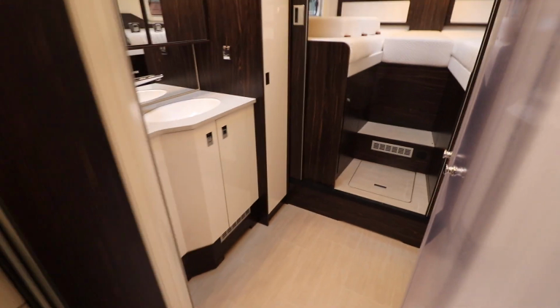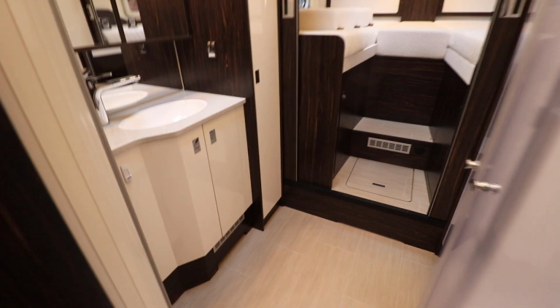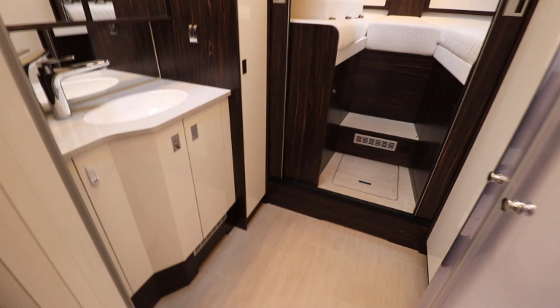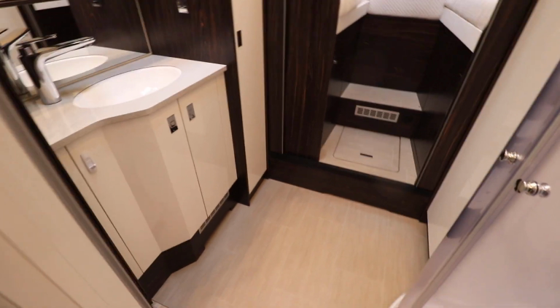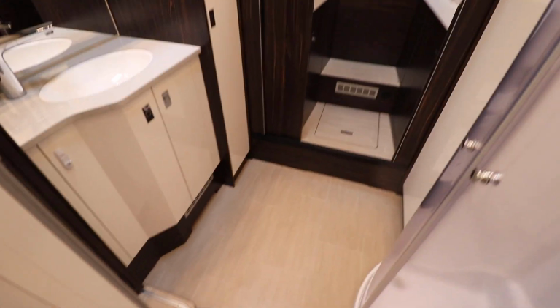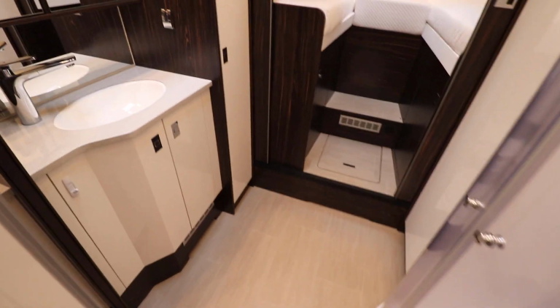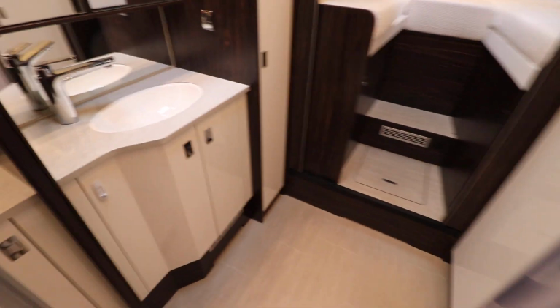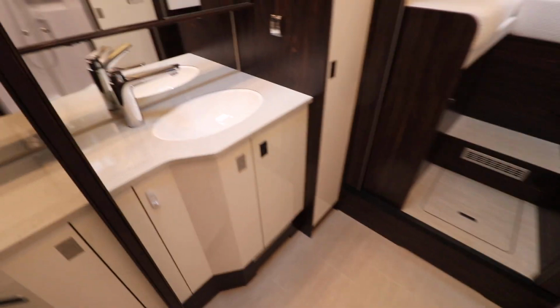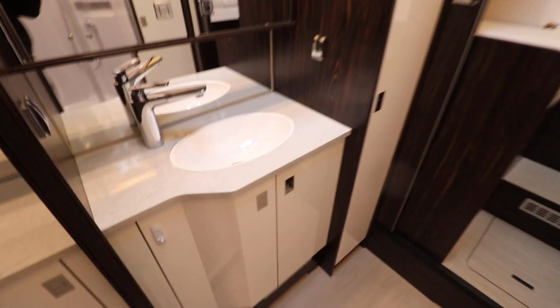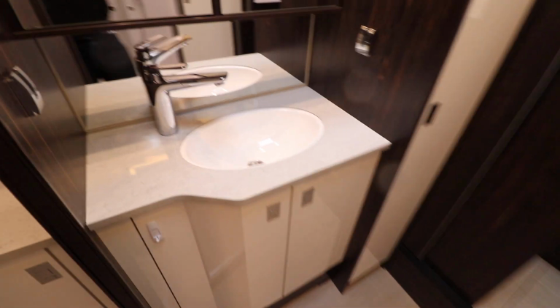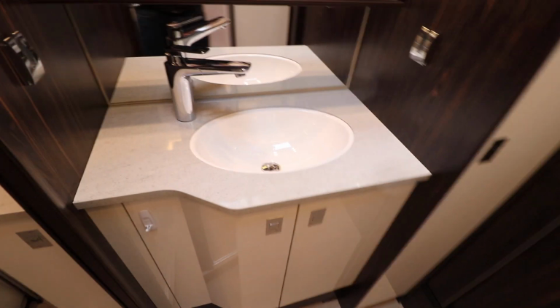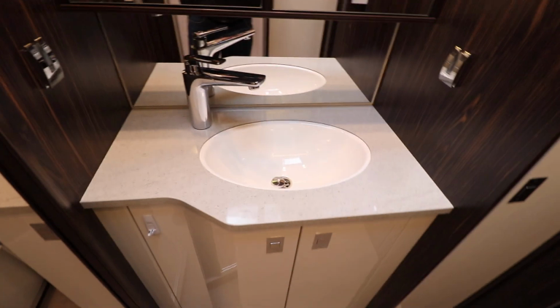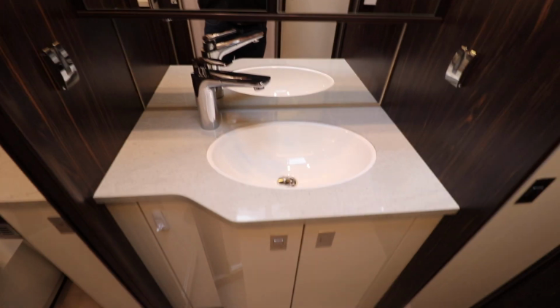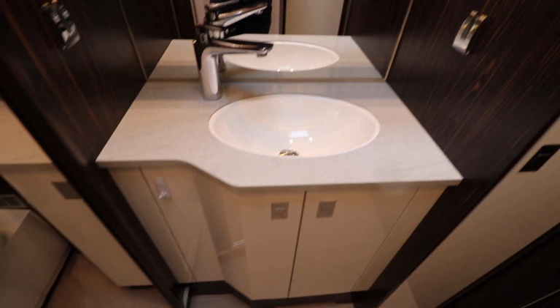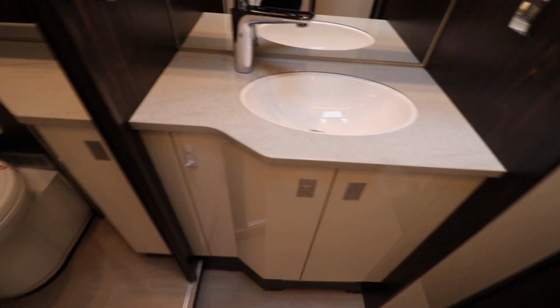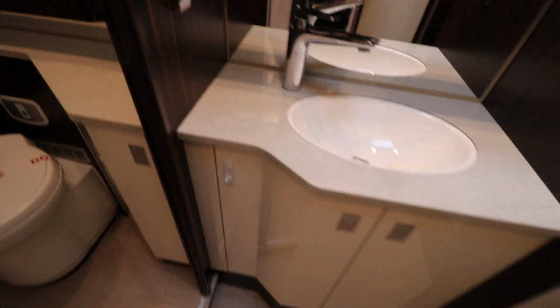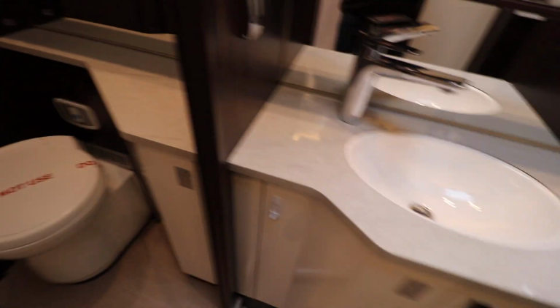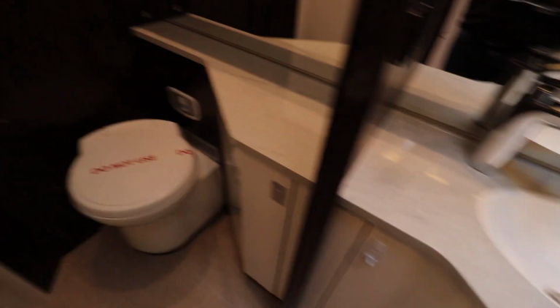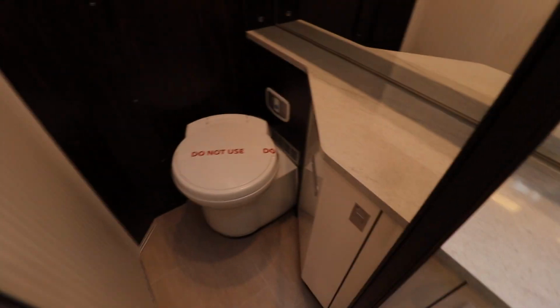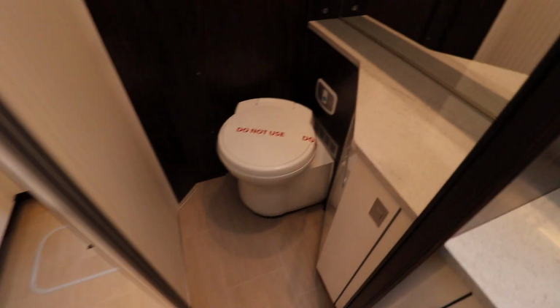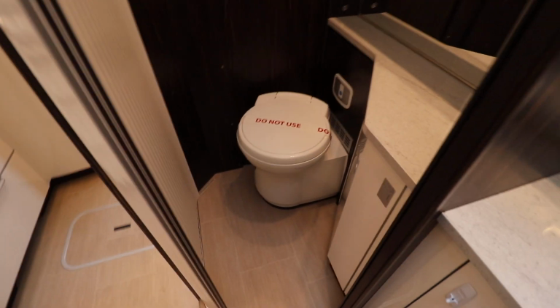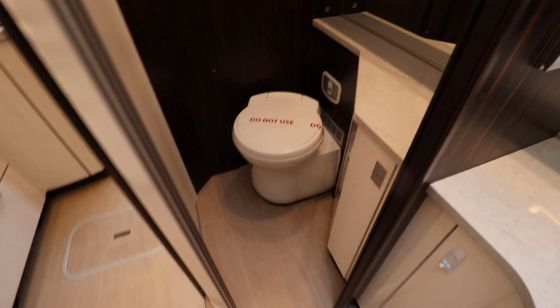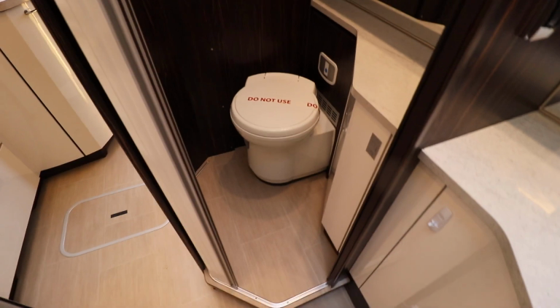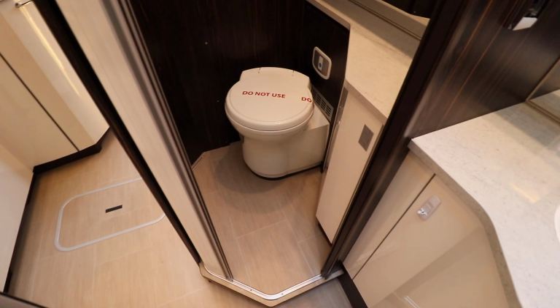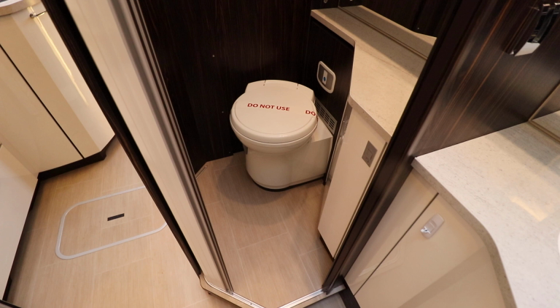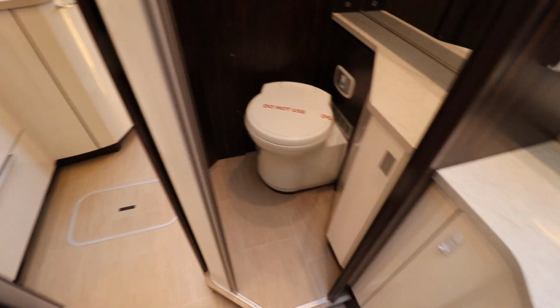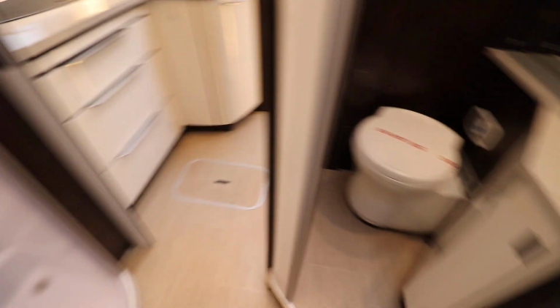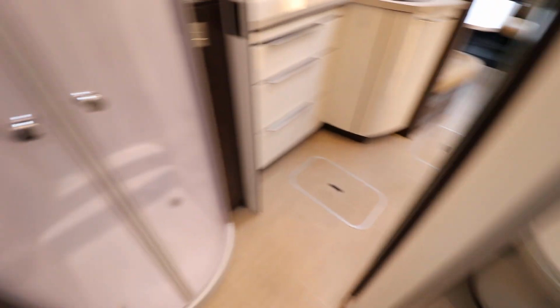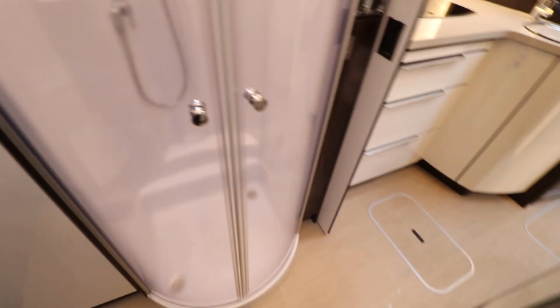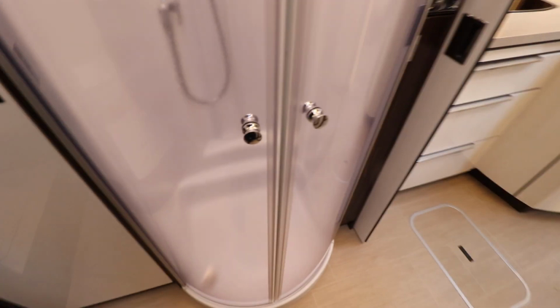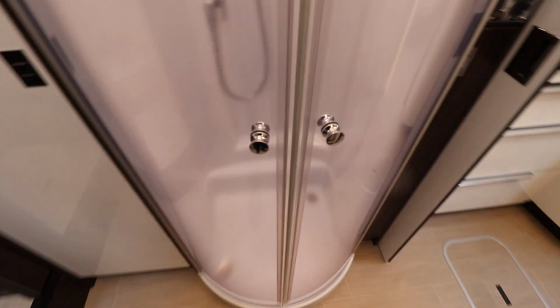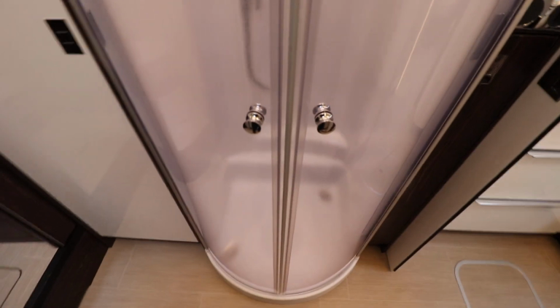Moving further up, we have a washroom. You've got your vanity unit with a large mirror and cupboards underneath. Then you have a separate electric flush cassette toilet in its own room, and then there is a full separate shower.